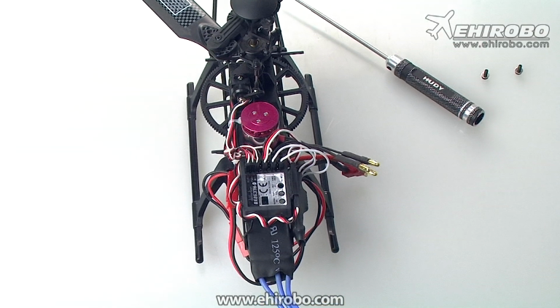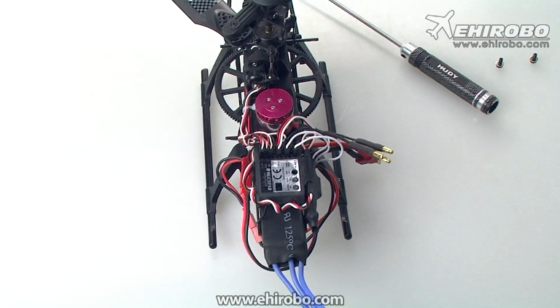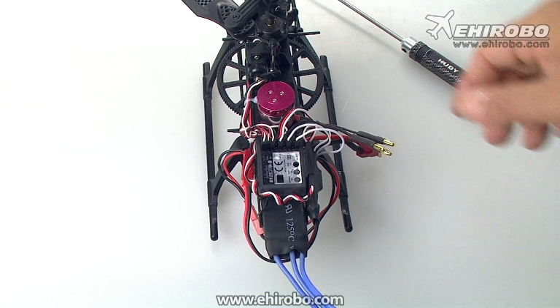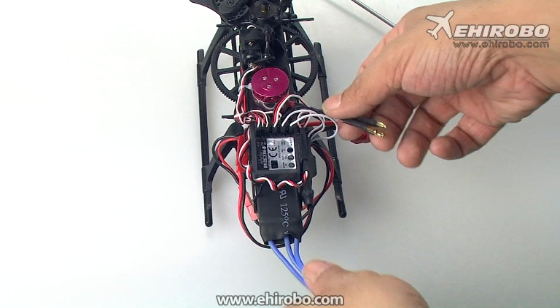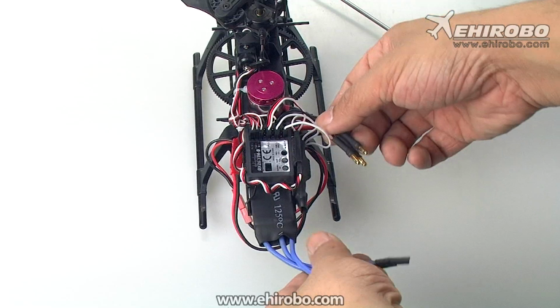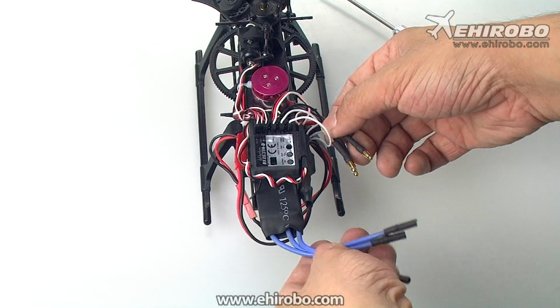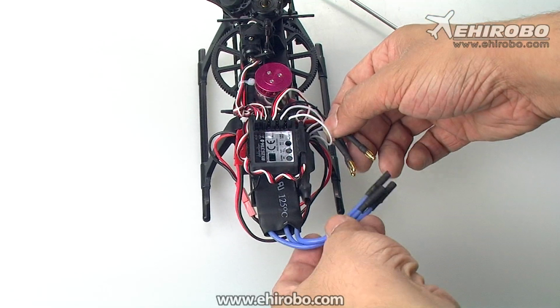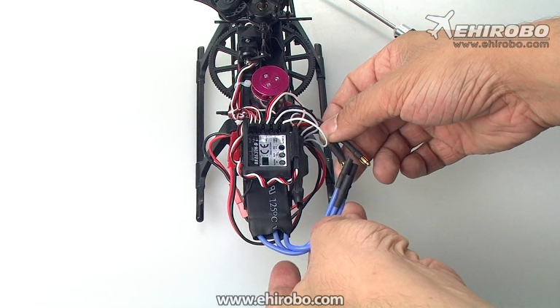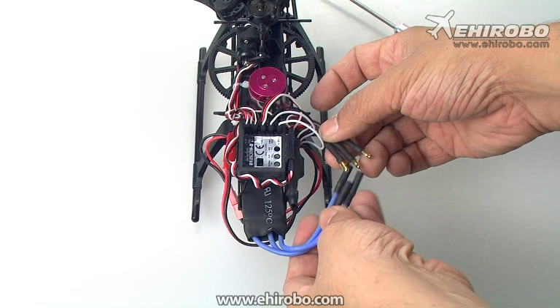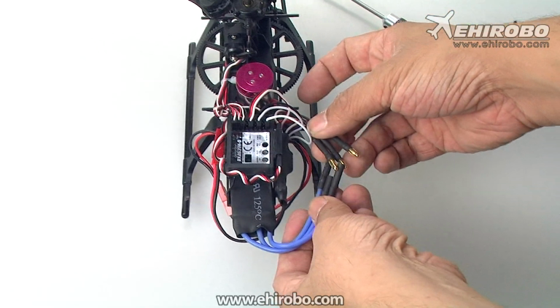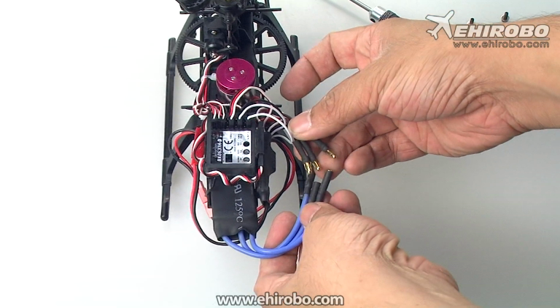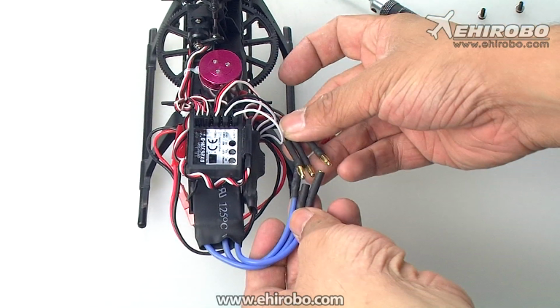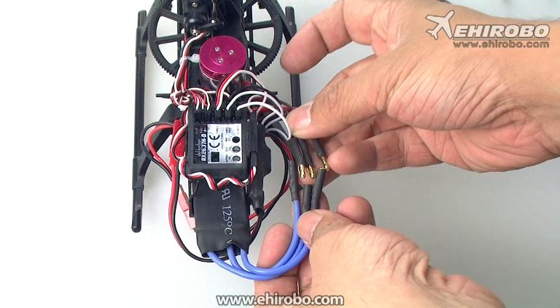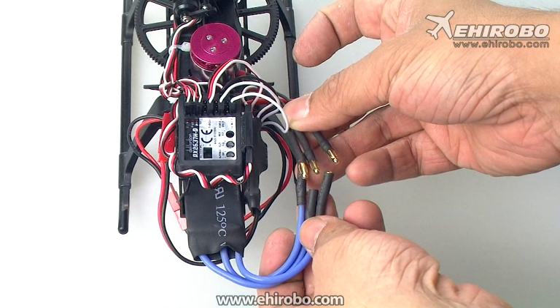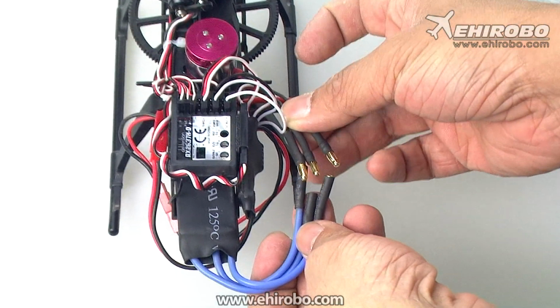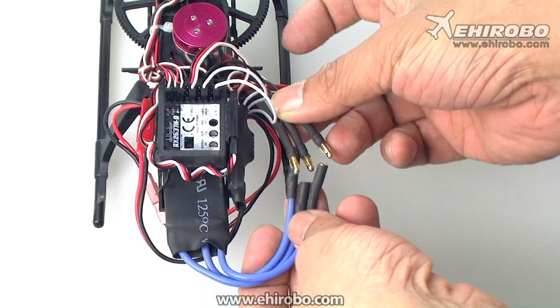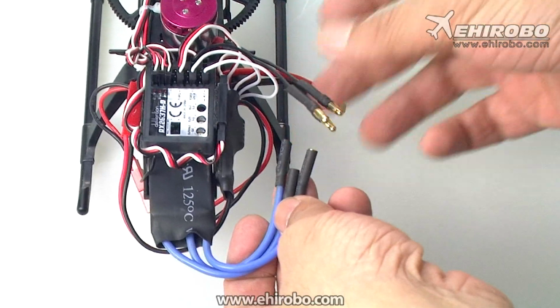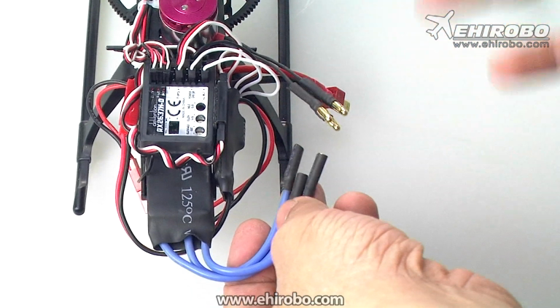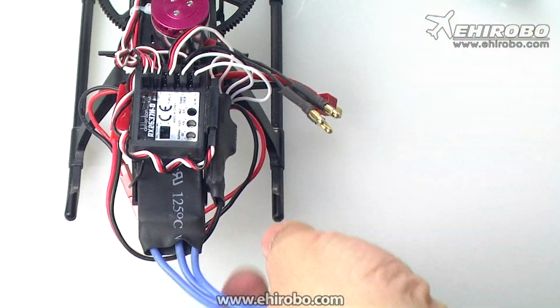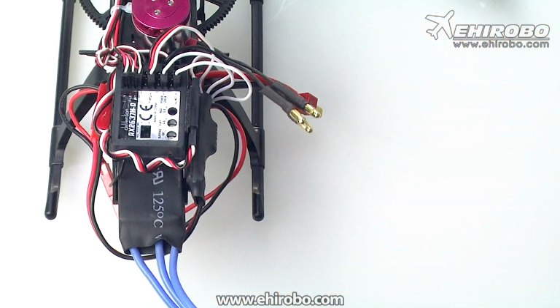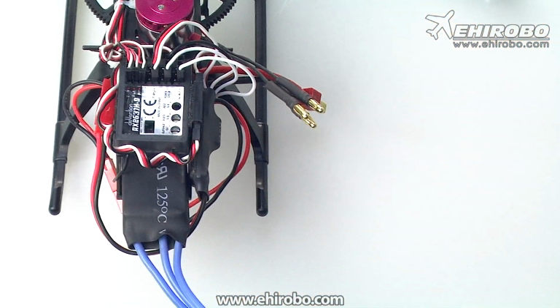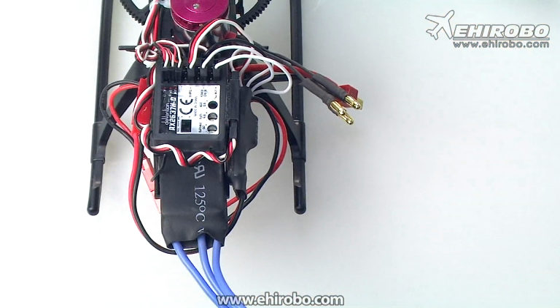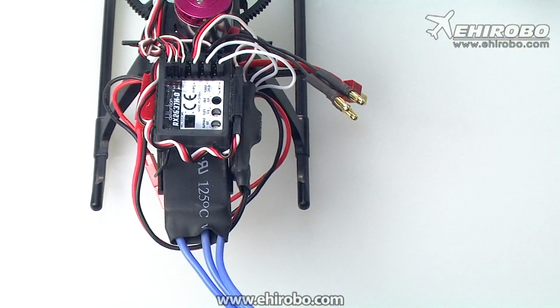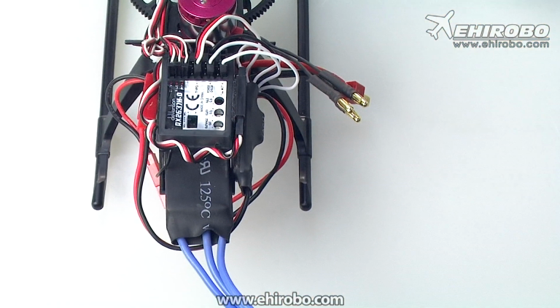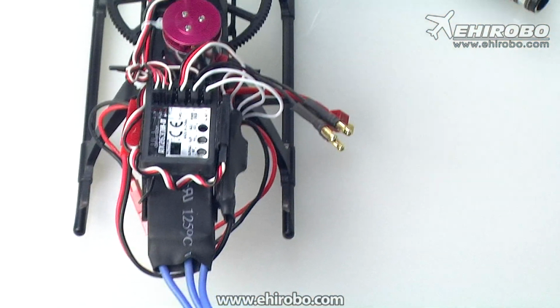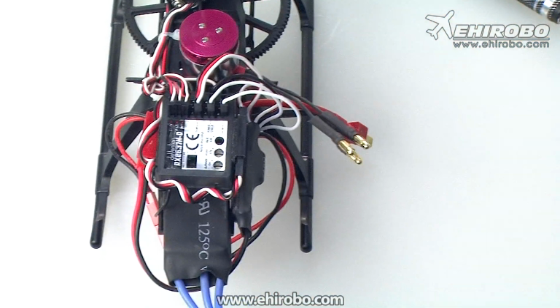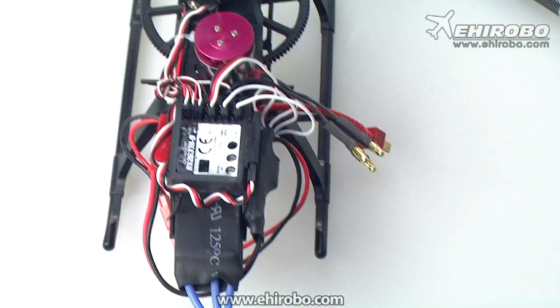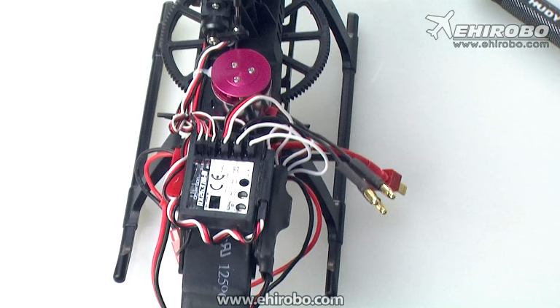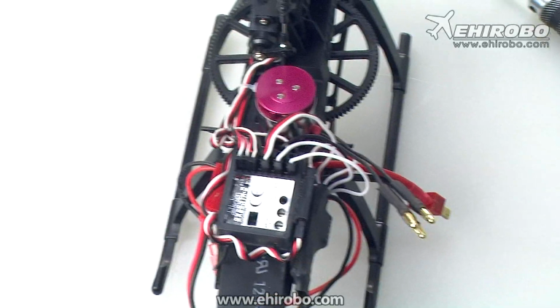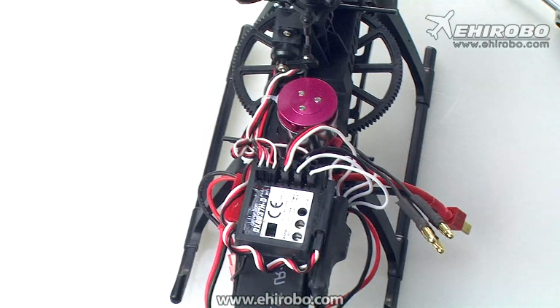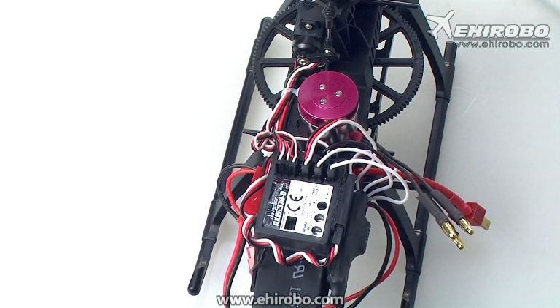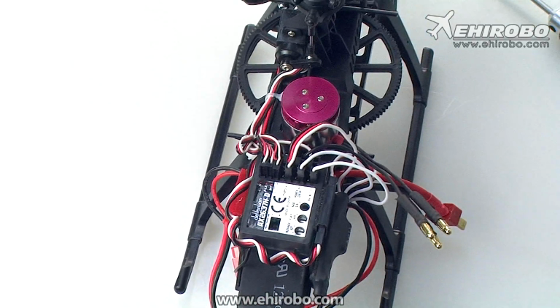After making the connection, make sure you check the rotation of the motor and that it's turning in the right direction. If it's turning in the wrong direction, switch any two of the three wires and it will then turn in the right direction. This is basically quite simple — thank you and have a good day.